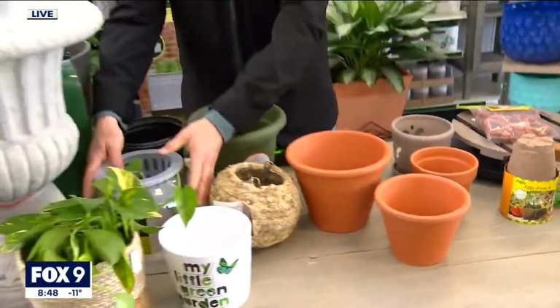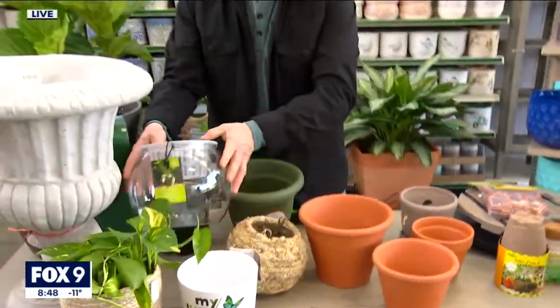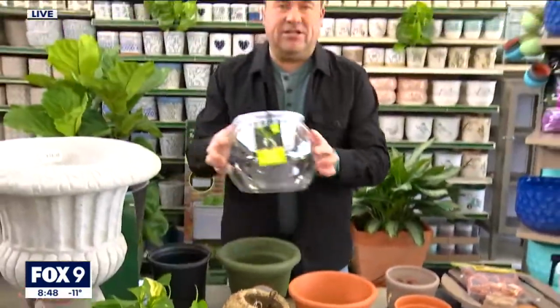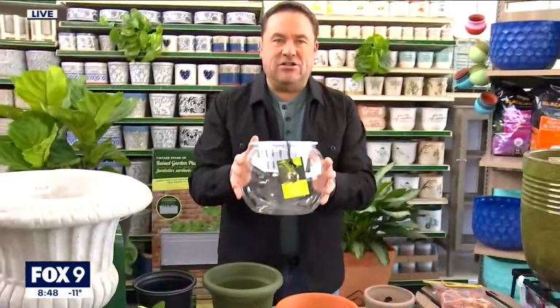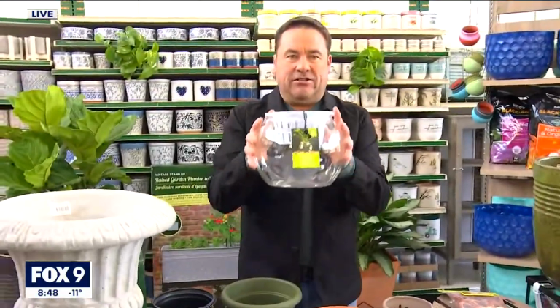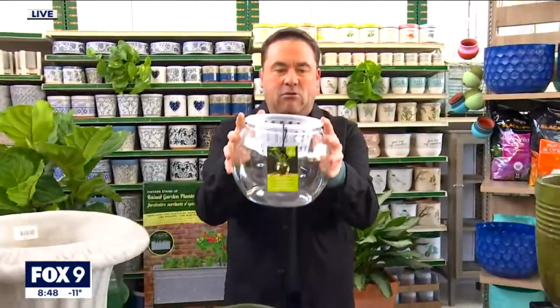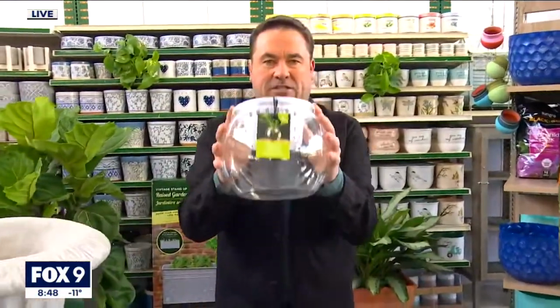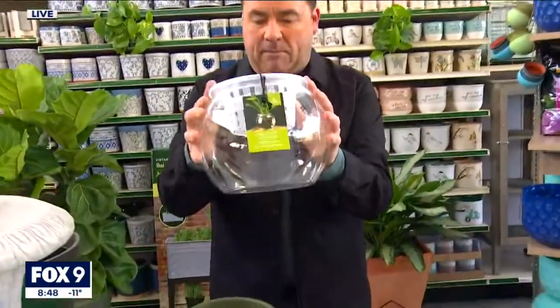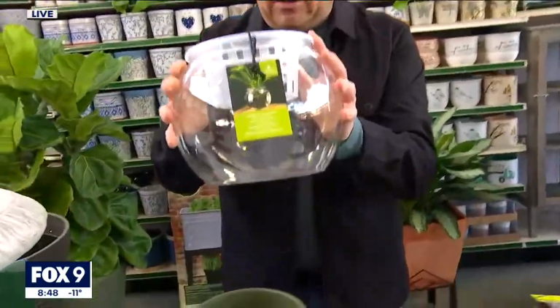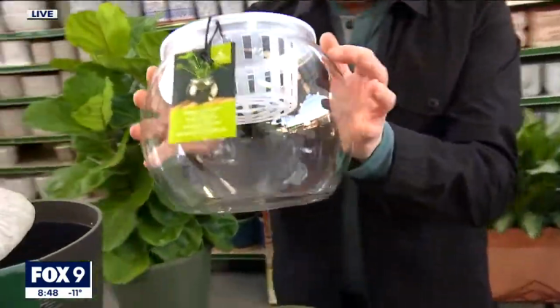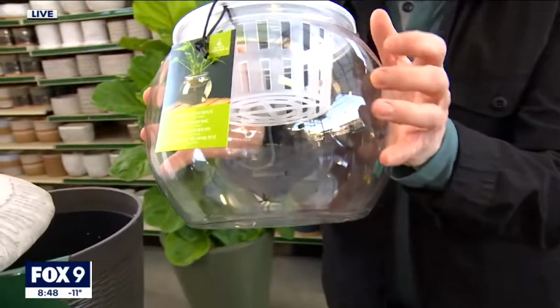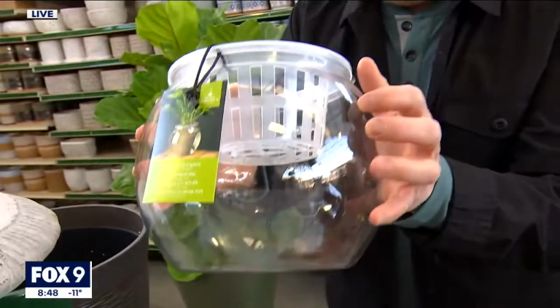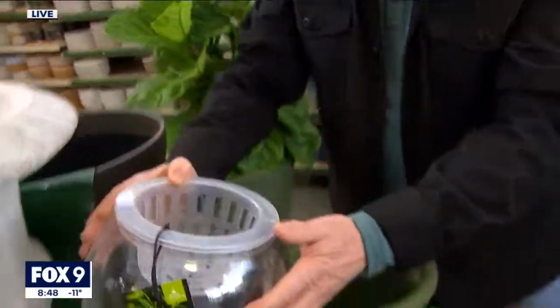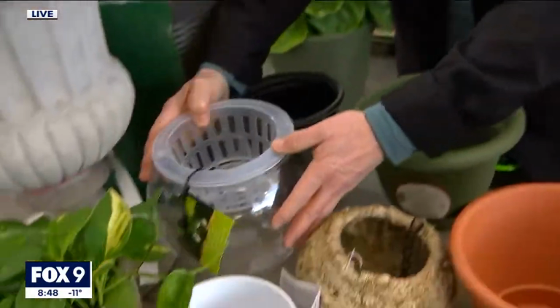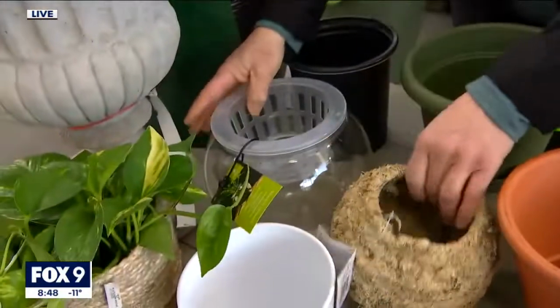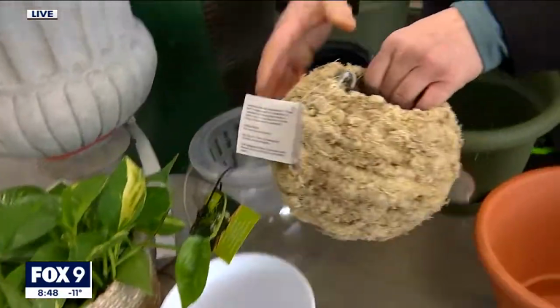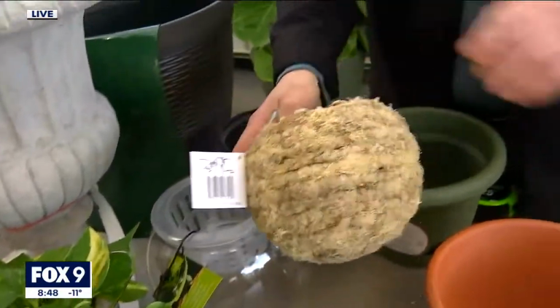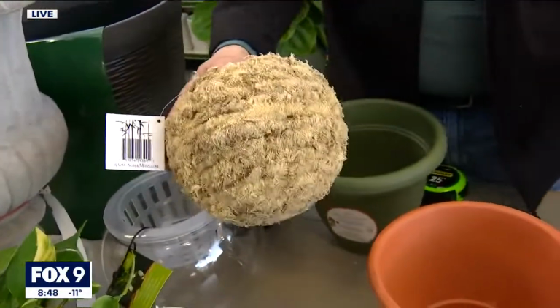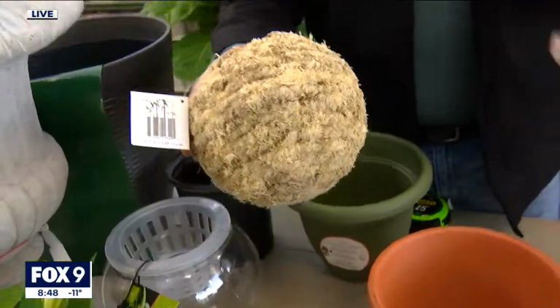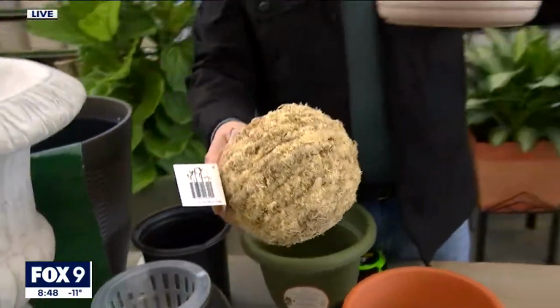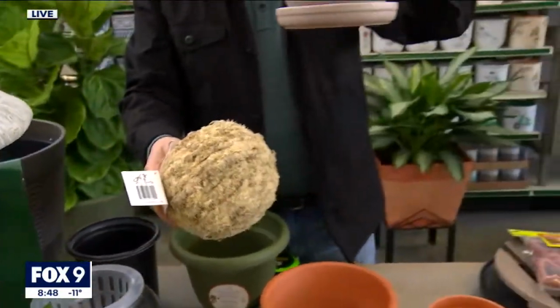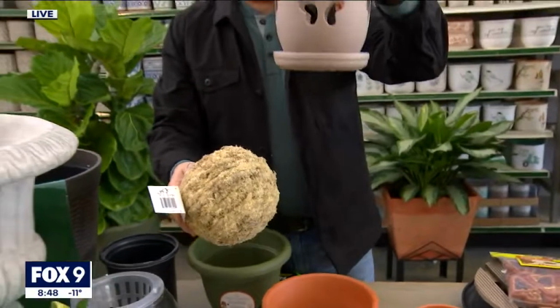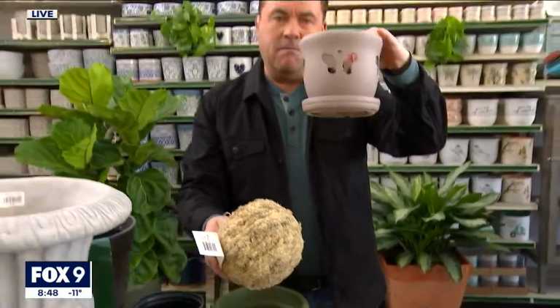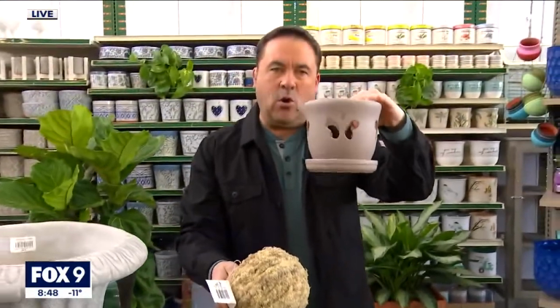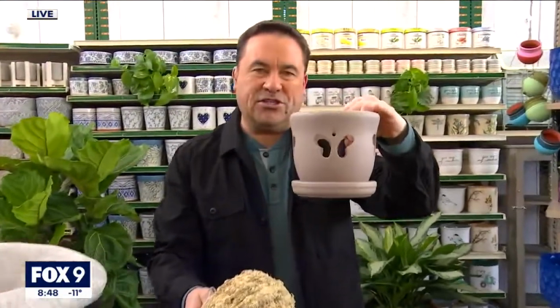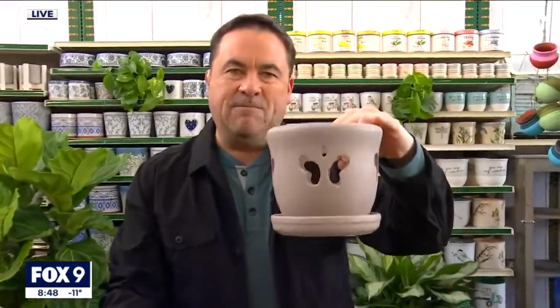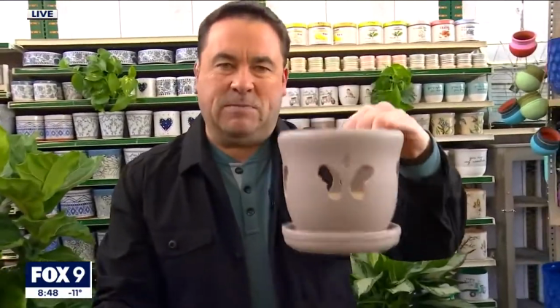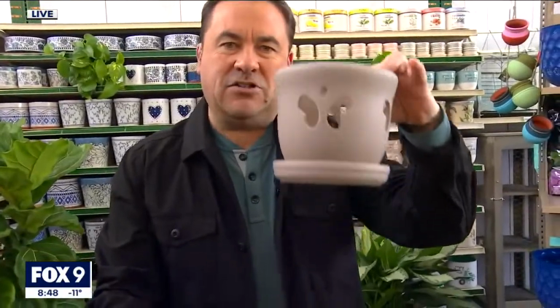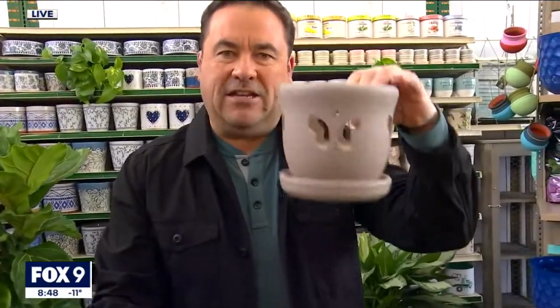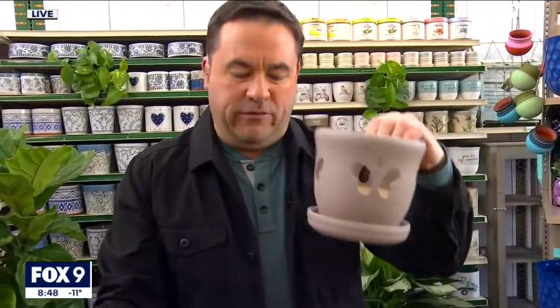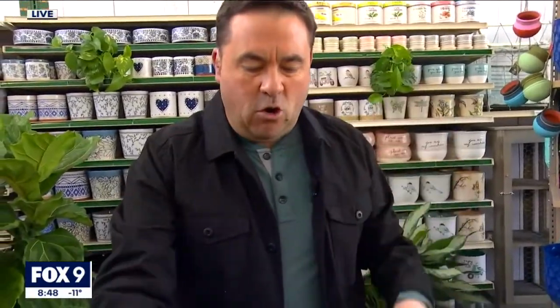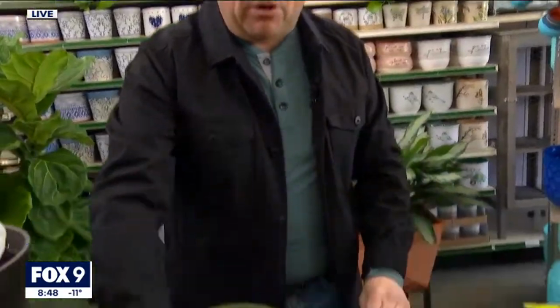There are some specialty containers, like this aquaponics pot — you could even put a little fish in there. There are moss pots as well. And then orchid pots: if you find pots that have big holes in the side, that's for sphagnum moss. That is your perfect orchid pot.